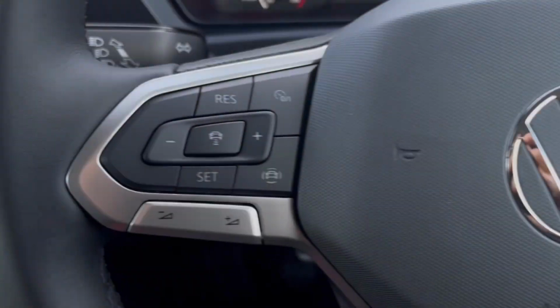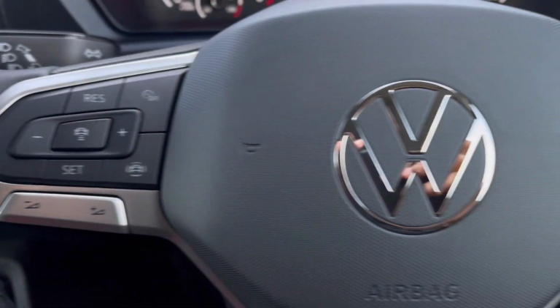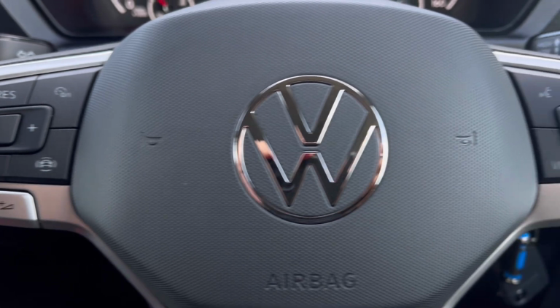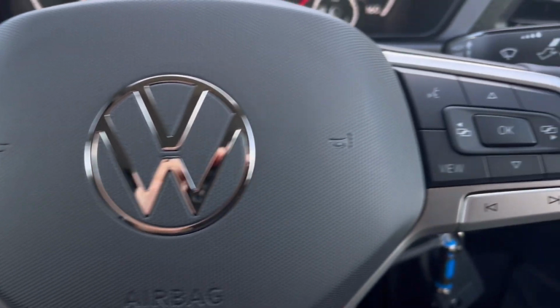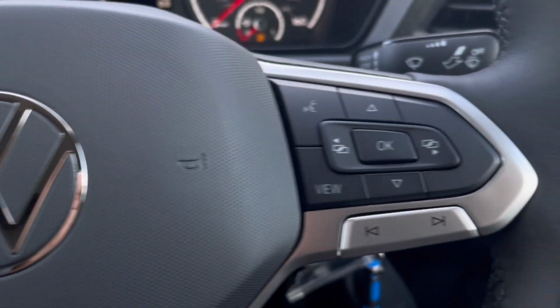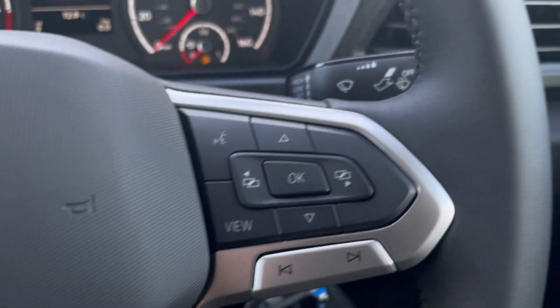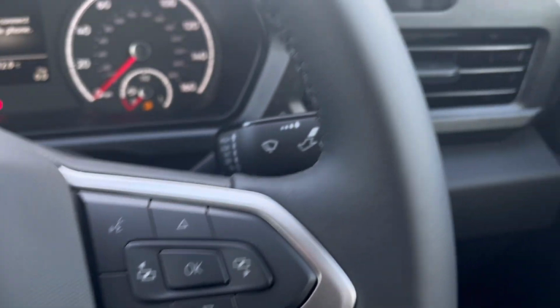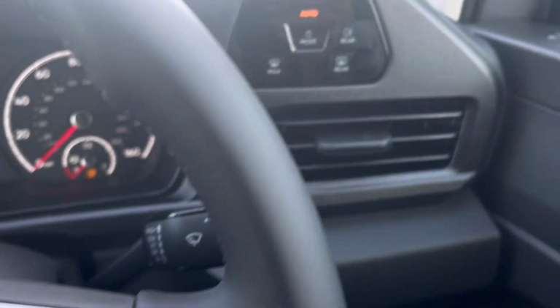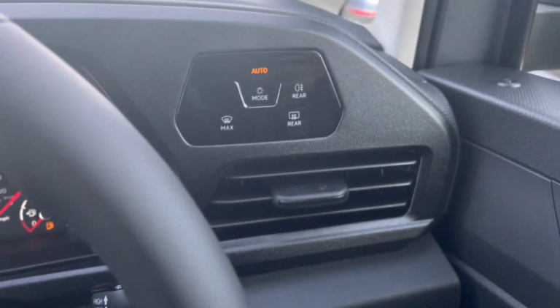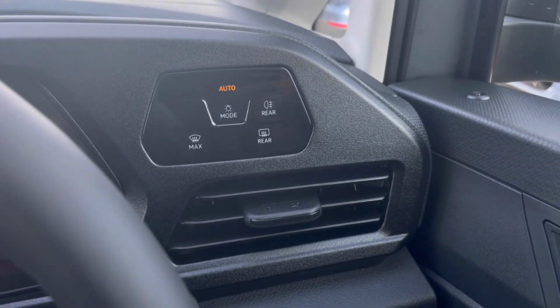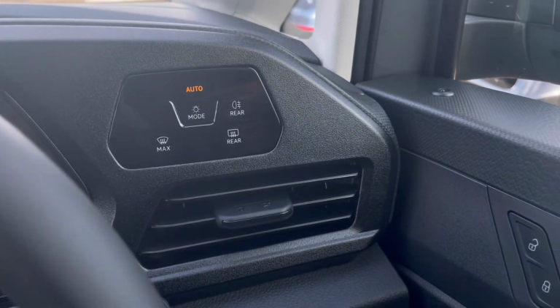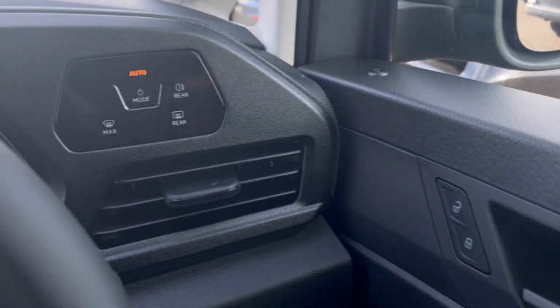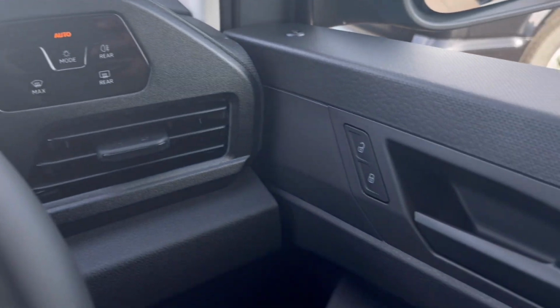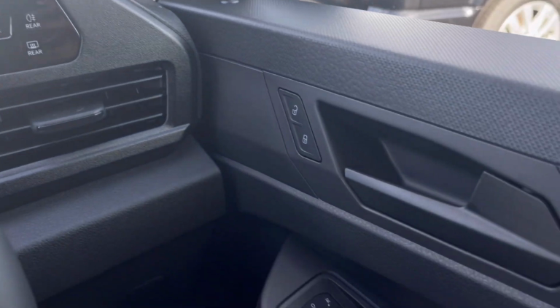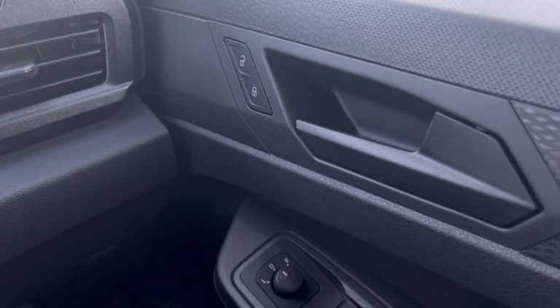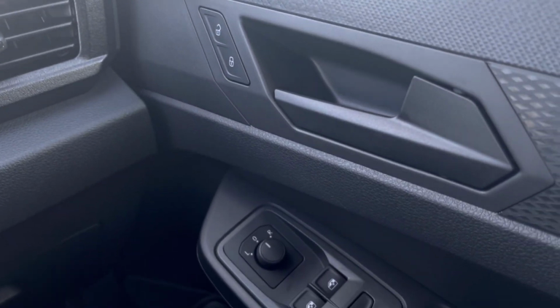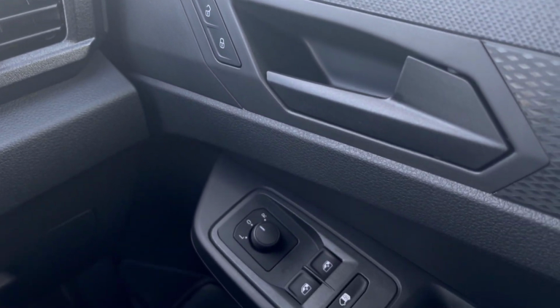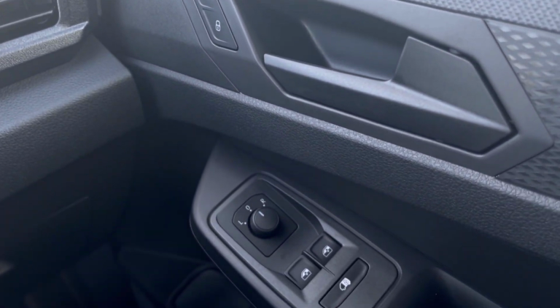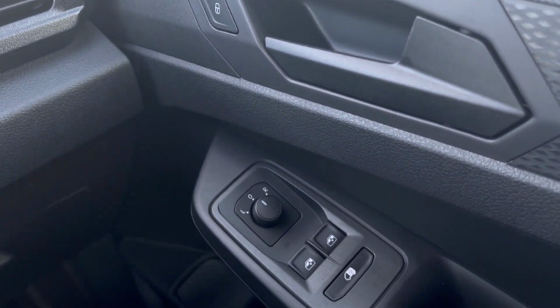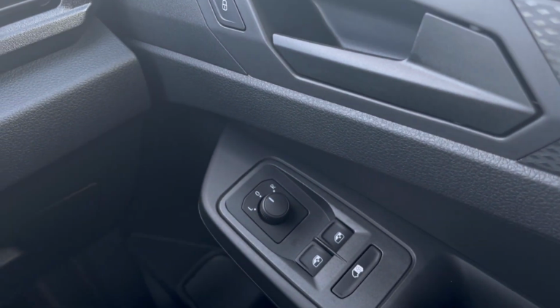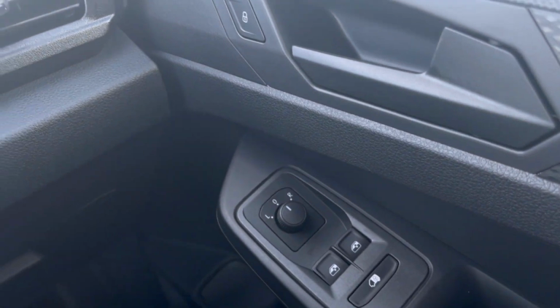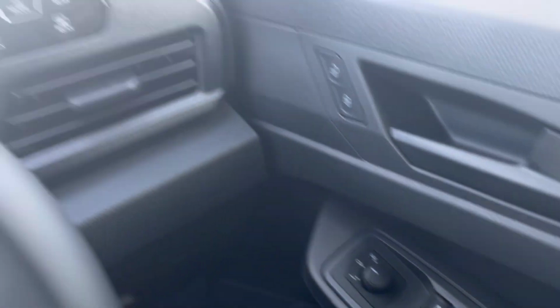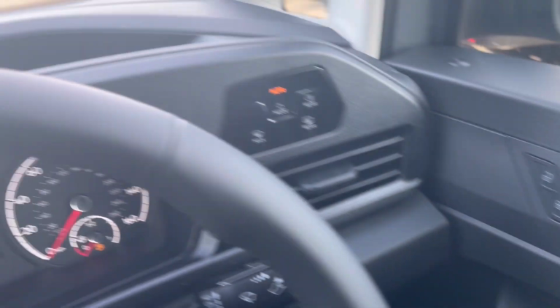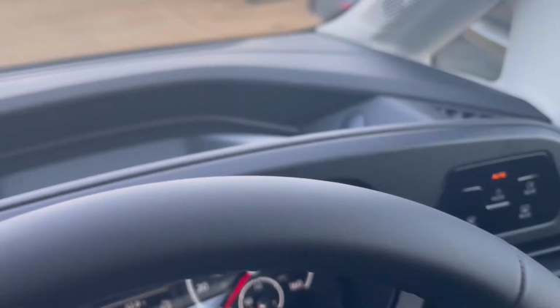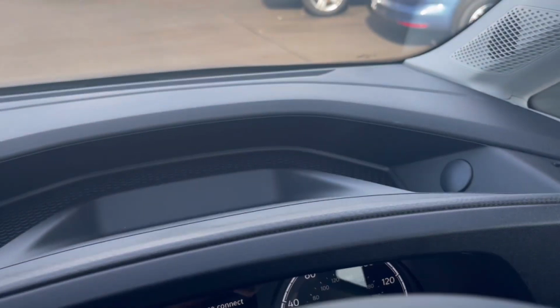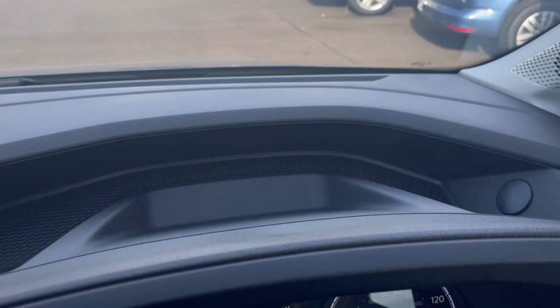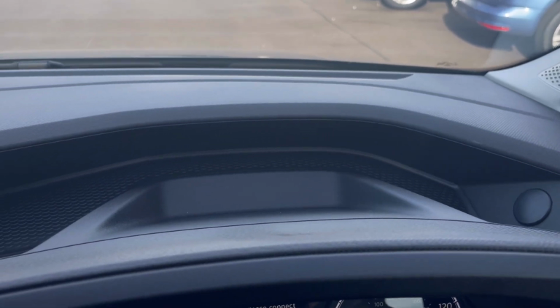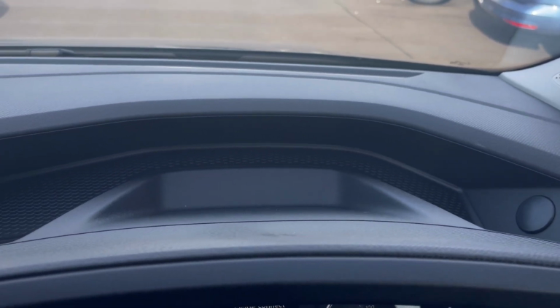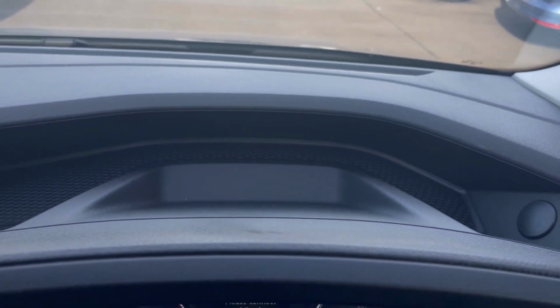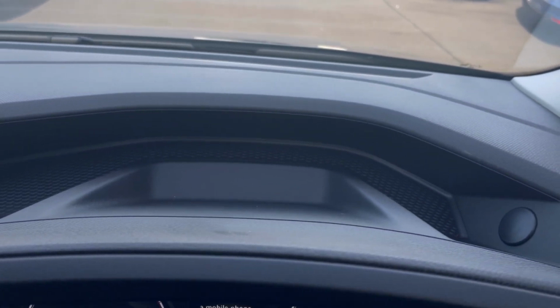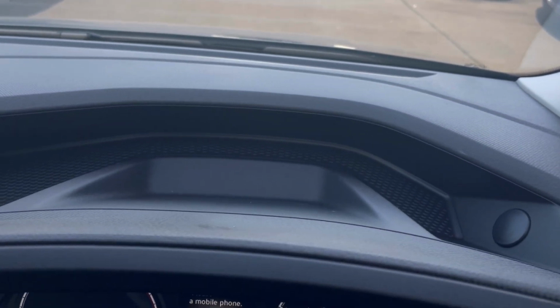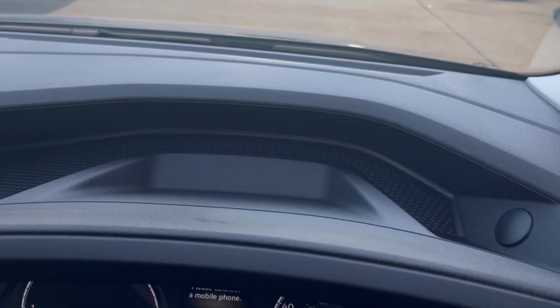Making our way inside the vehicle, you'll notice the multi-function steering wheel has a nice leather grip, and we do have our automatic headlights that activate at the correct times. Also, the window controls are on the driver's door handle and just above the steering wheel we do have plenty of storage space.